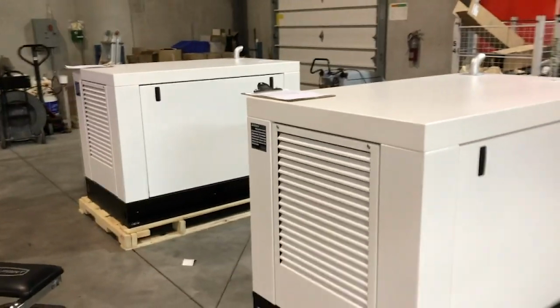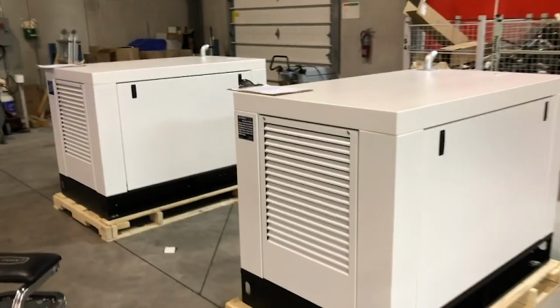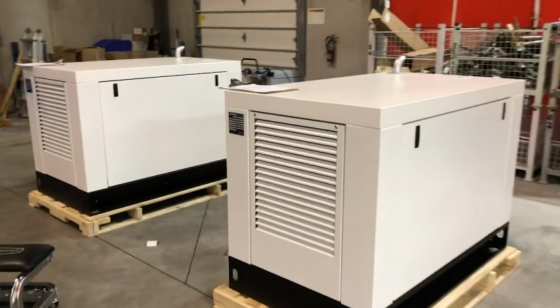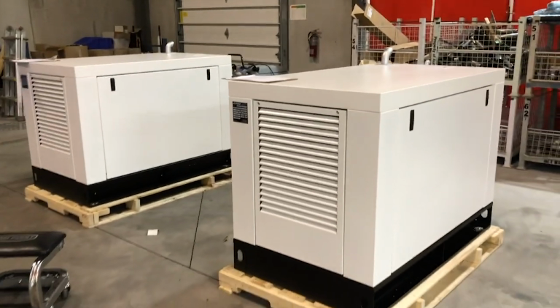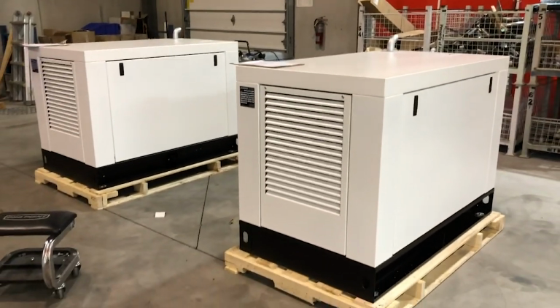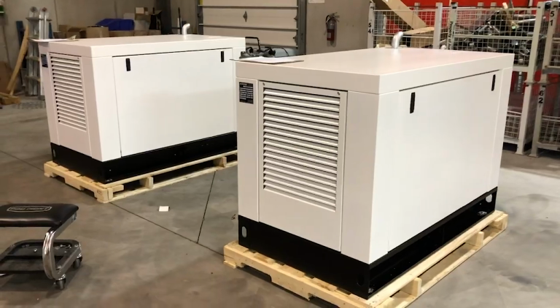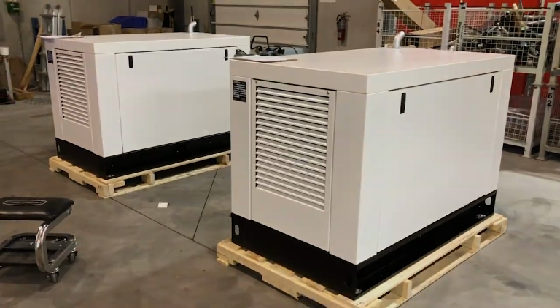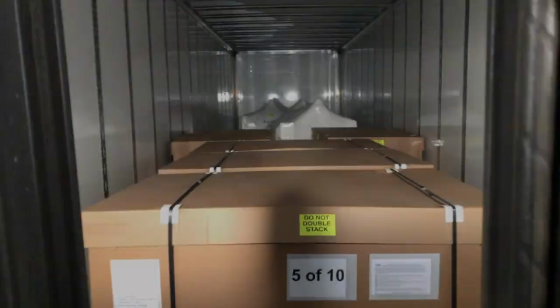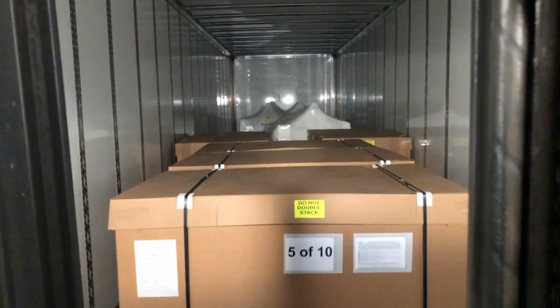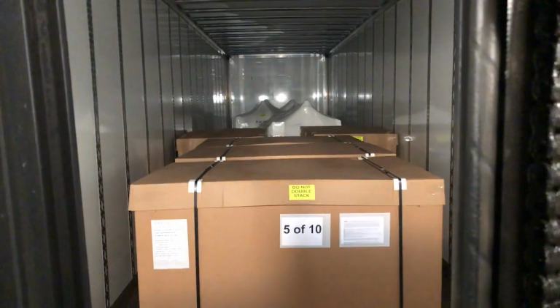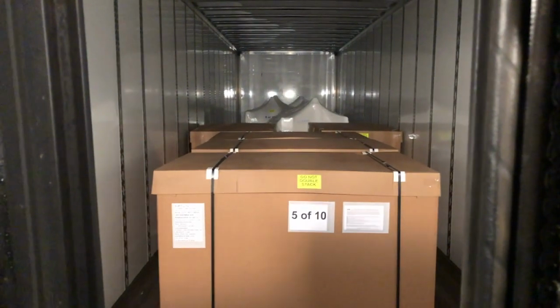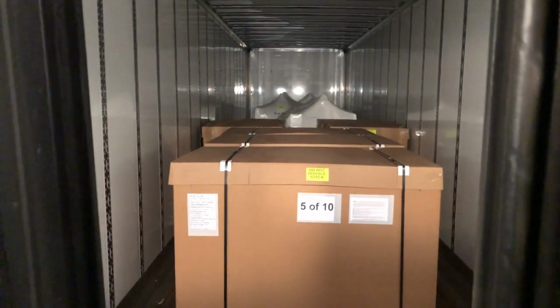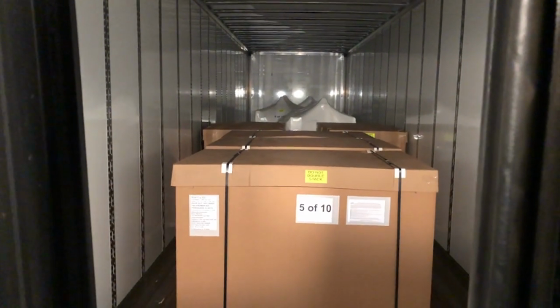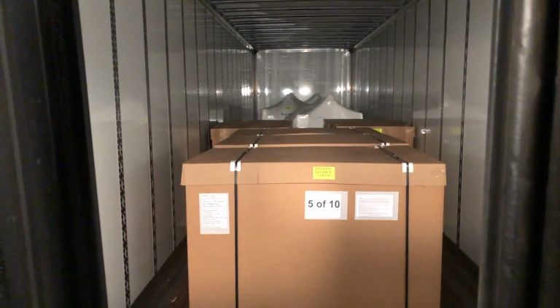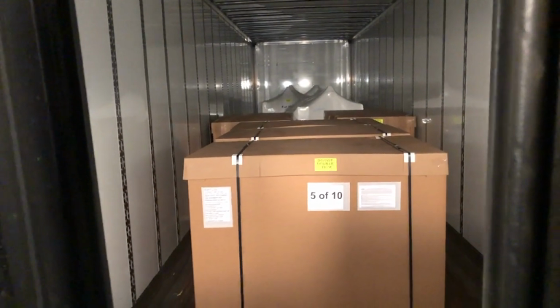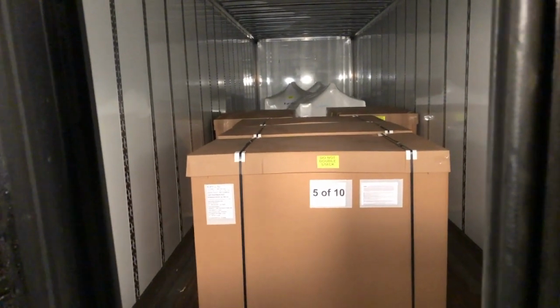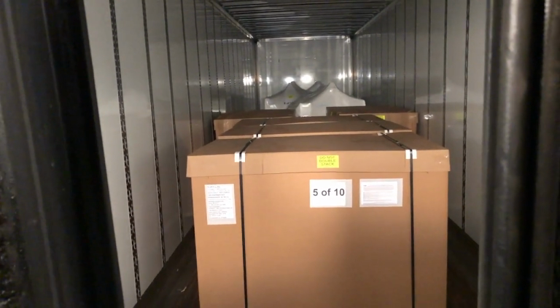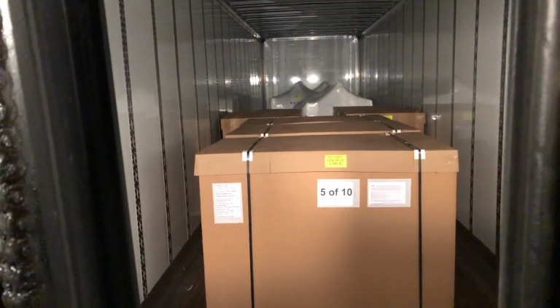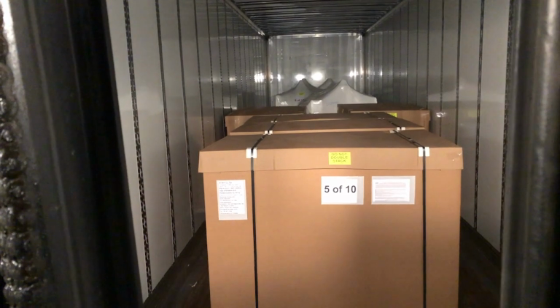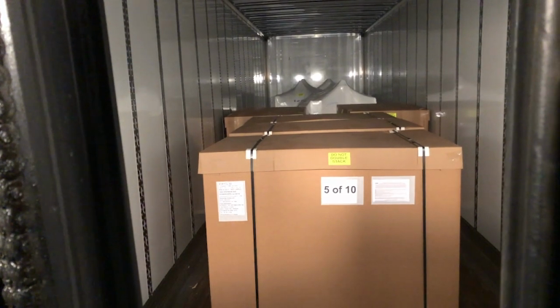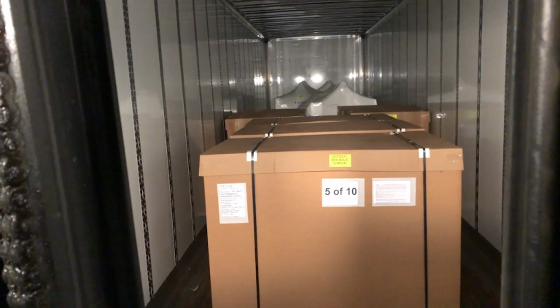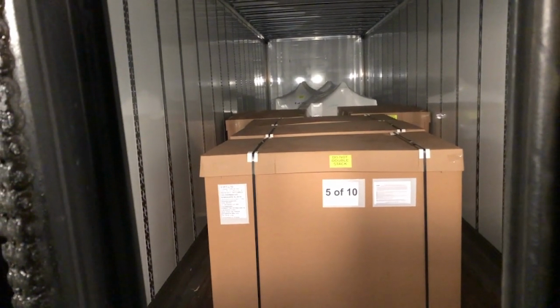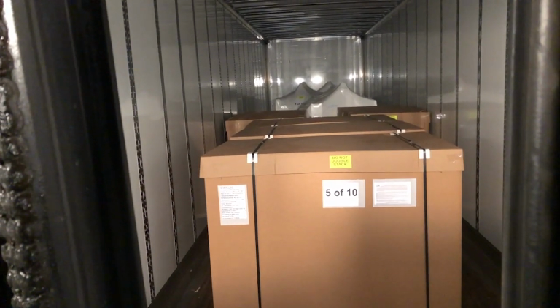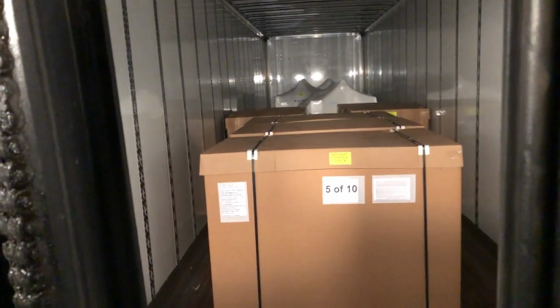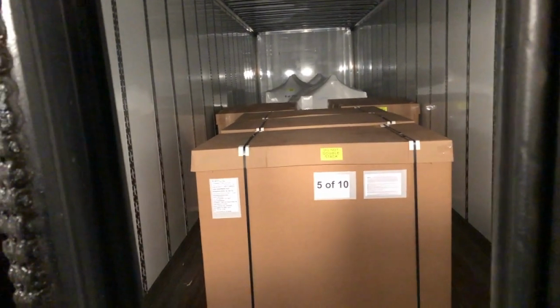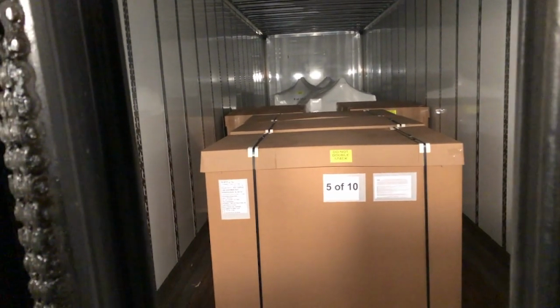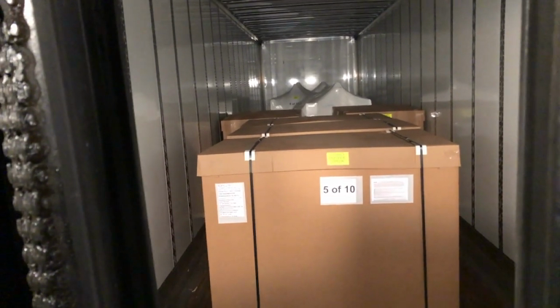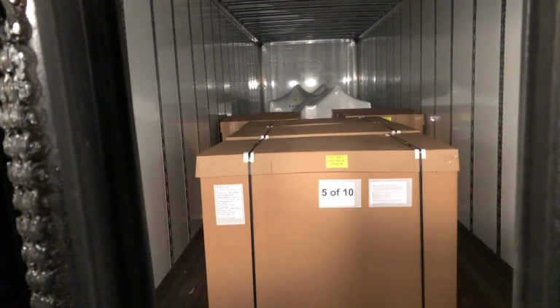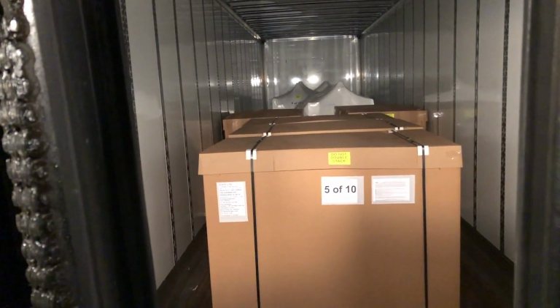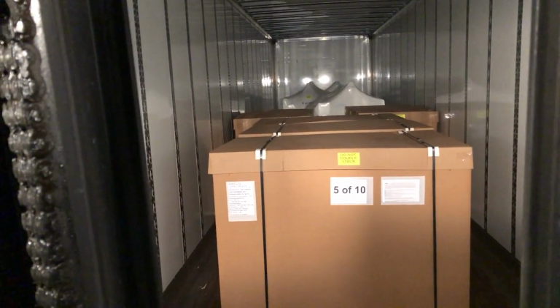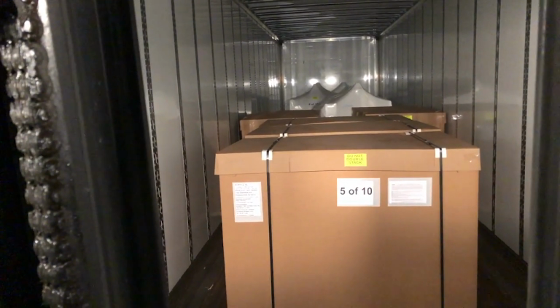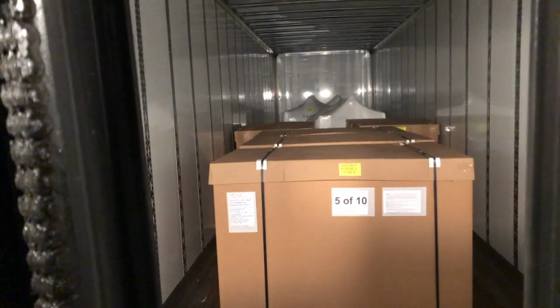Most generators are delivered by transport truck. For residential properties or limited access, the generators are often transferred to a smaller truck for local delivery.